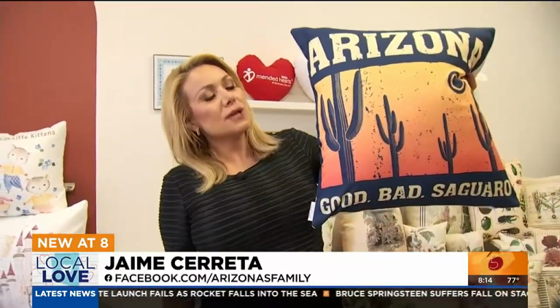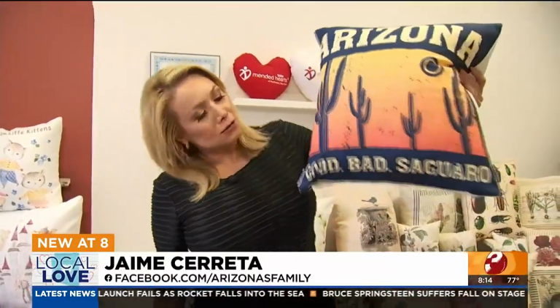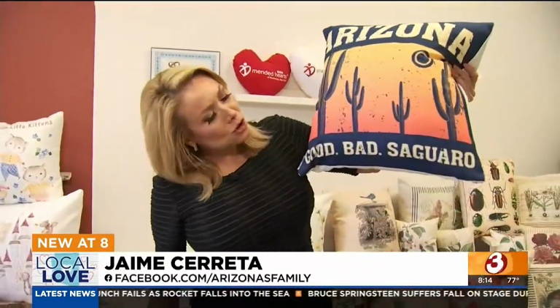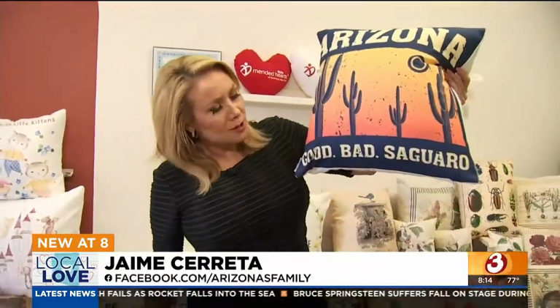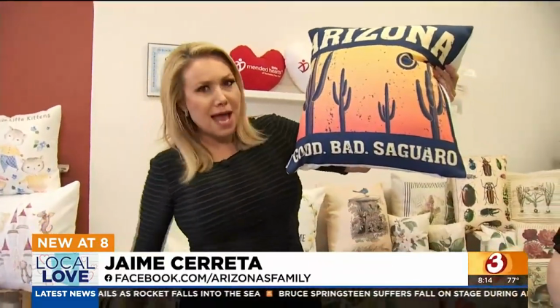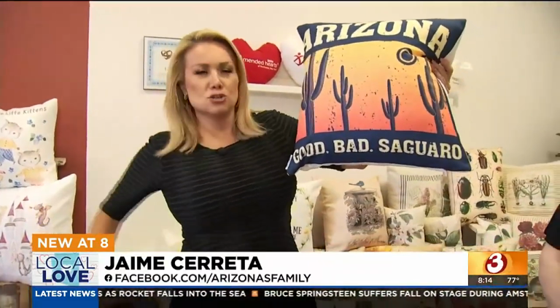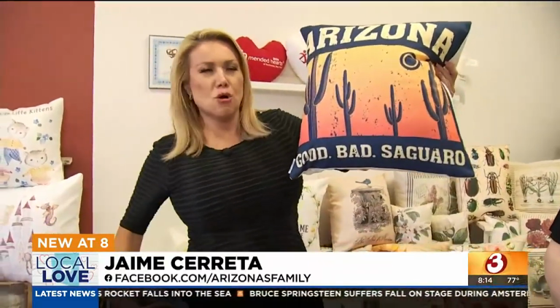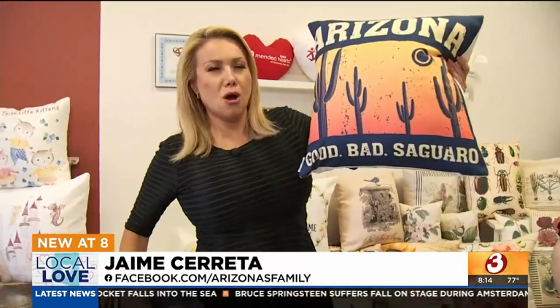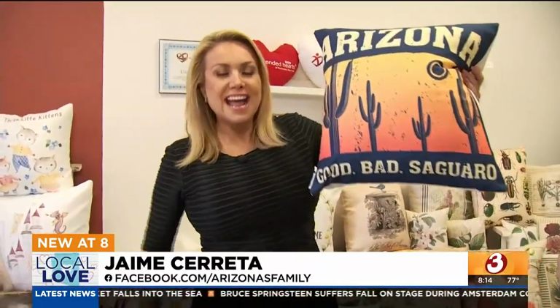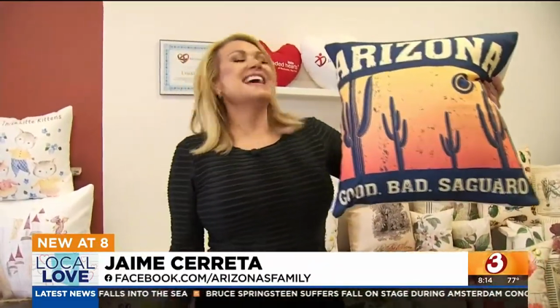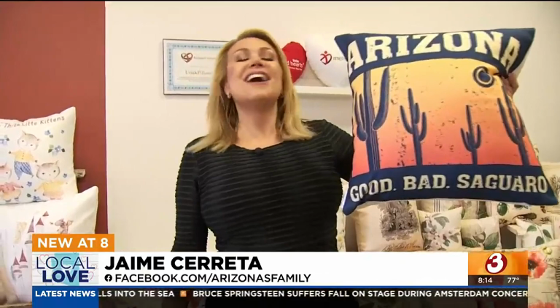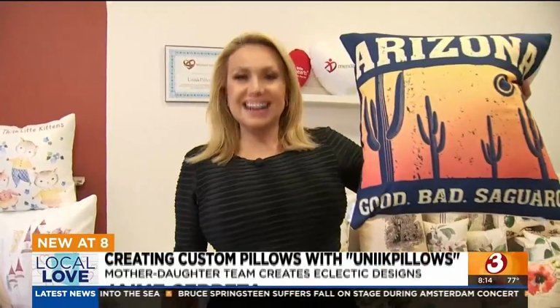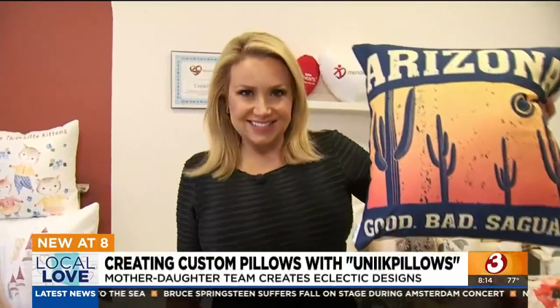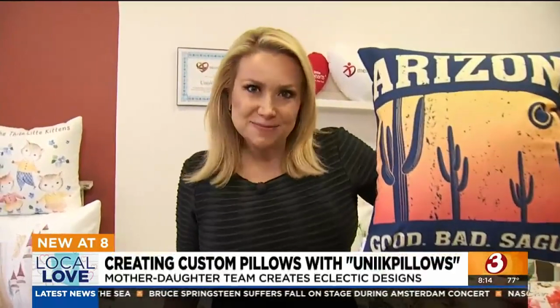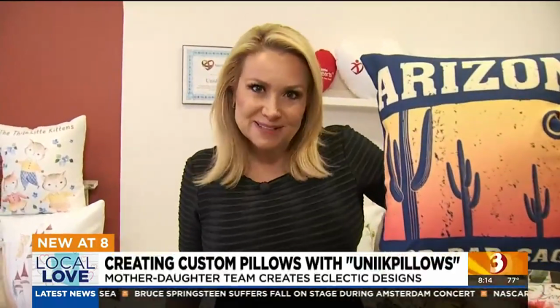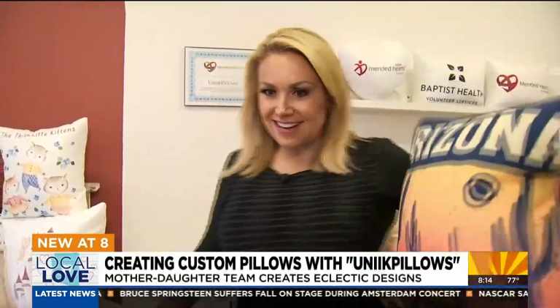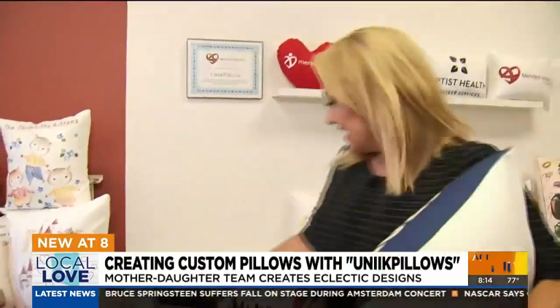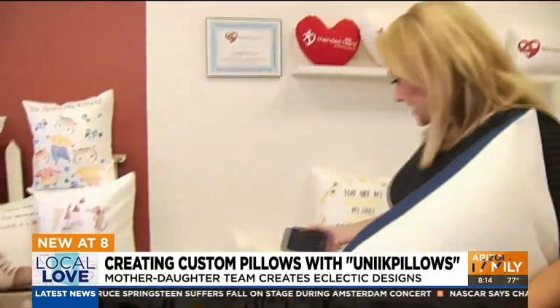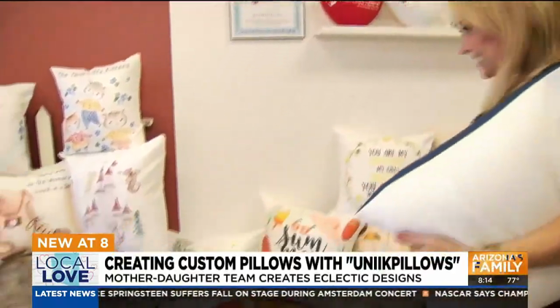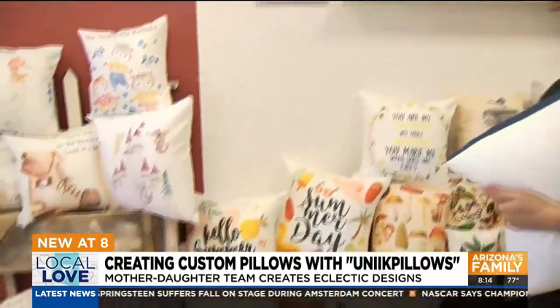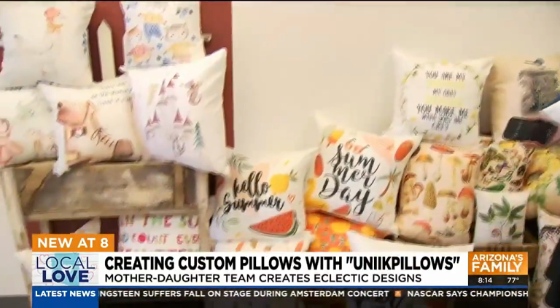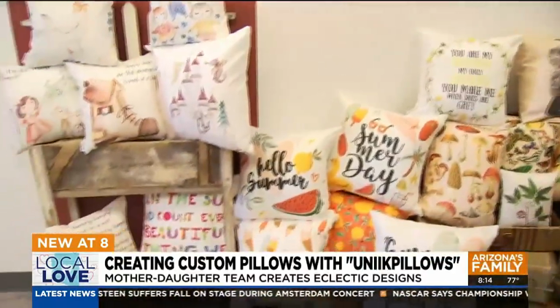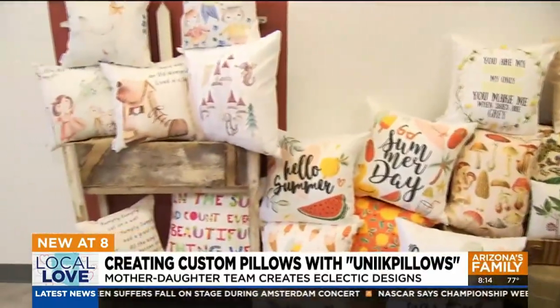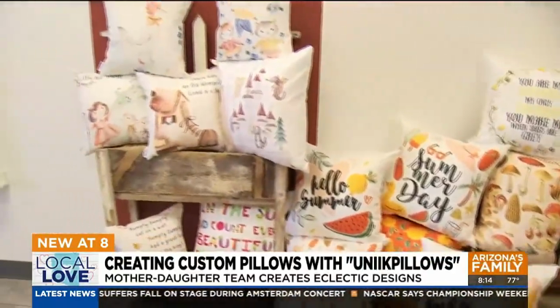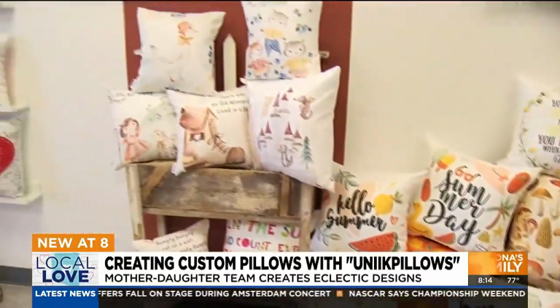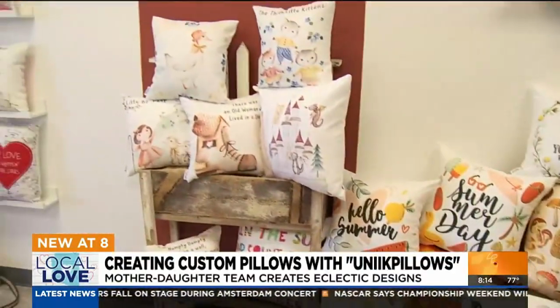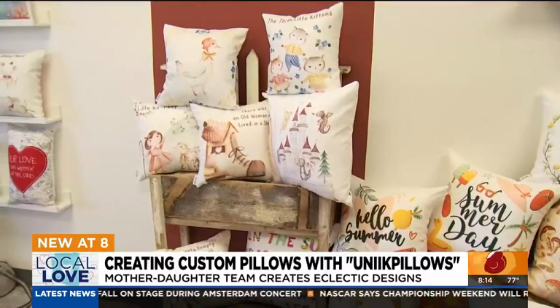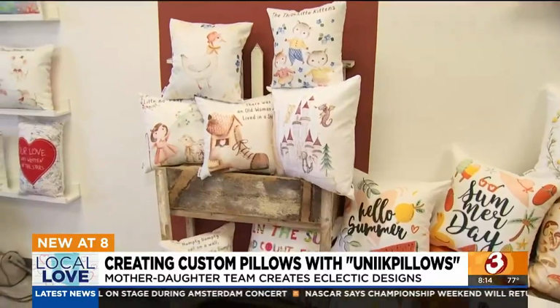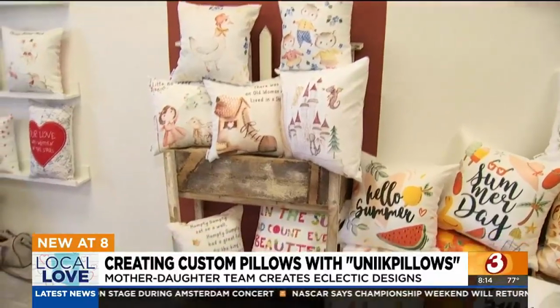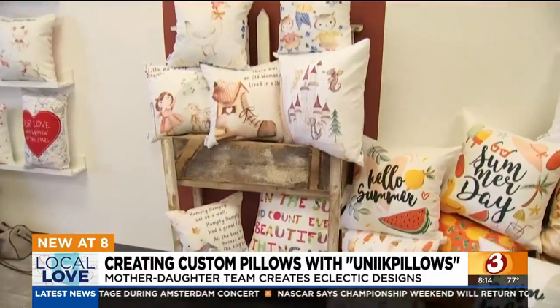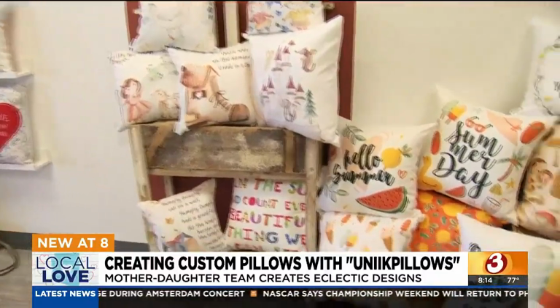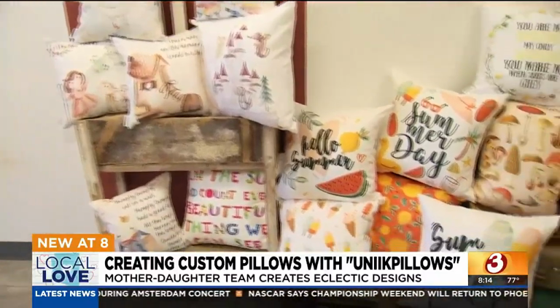They have all kinds of different pillows here. I'll give you just a look at some of them — some for a nursery, some for summertime, some you can customize.